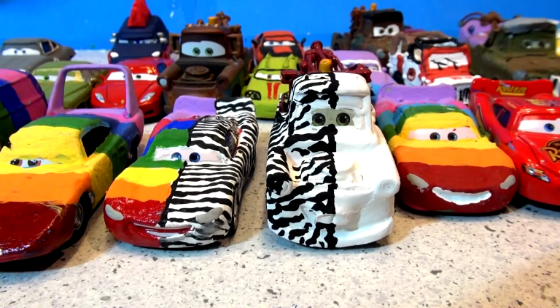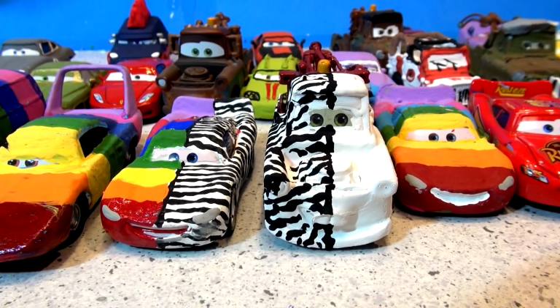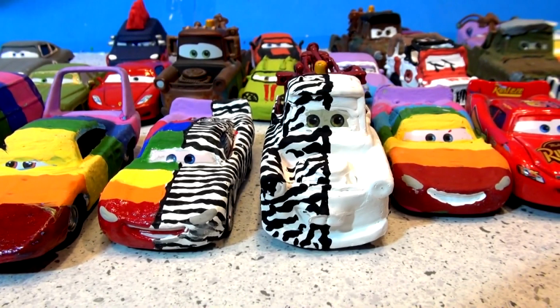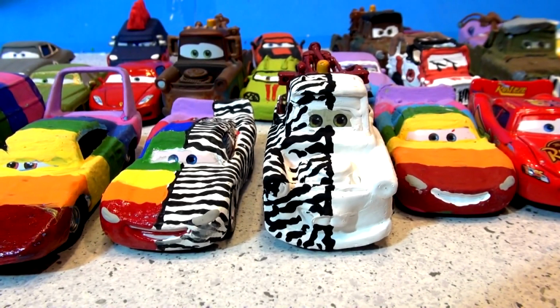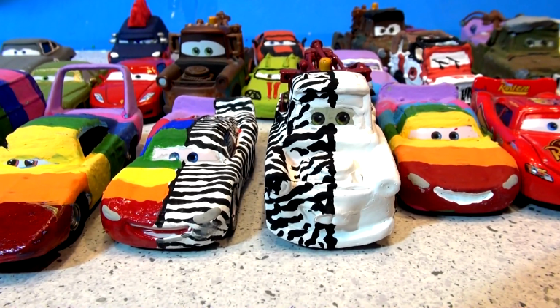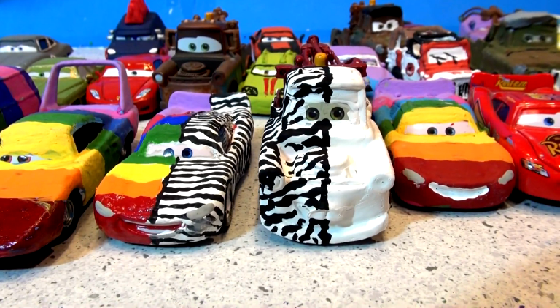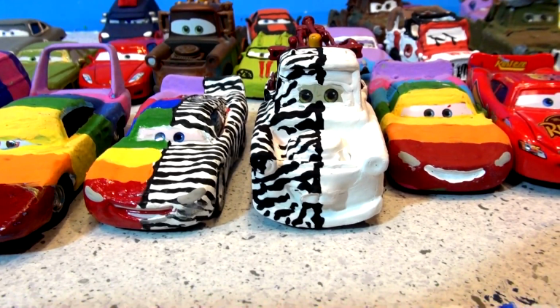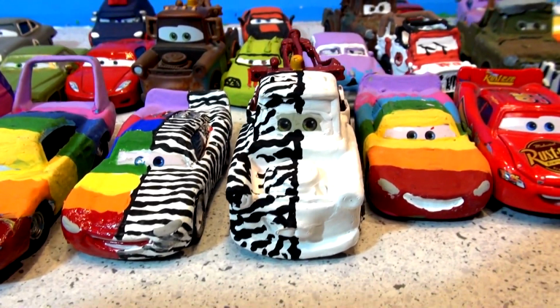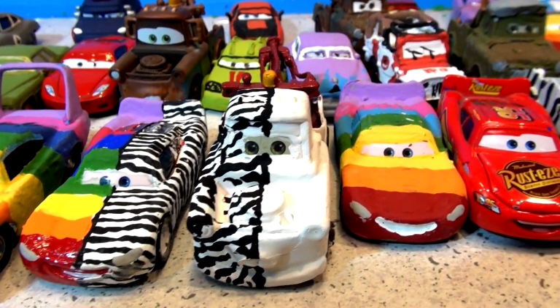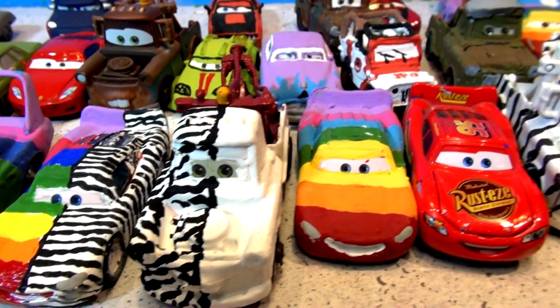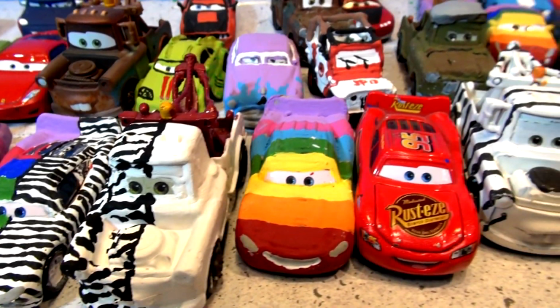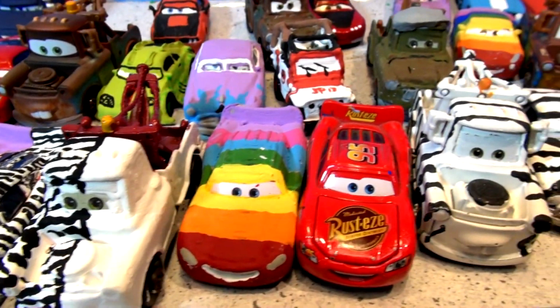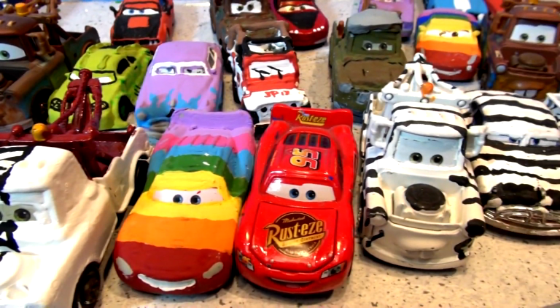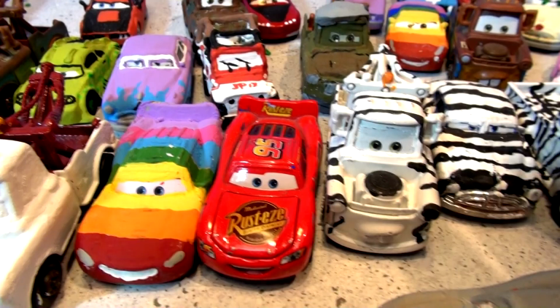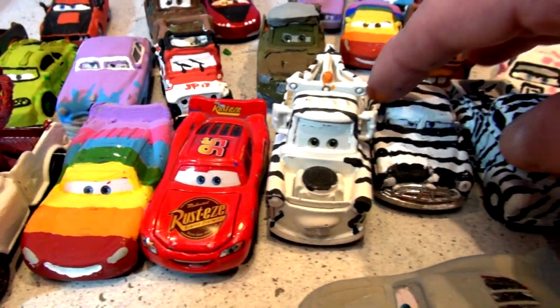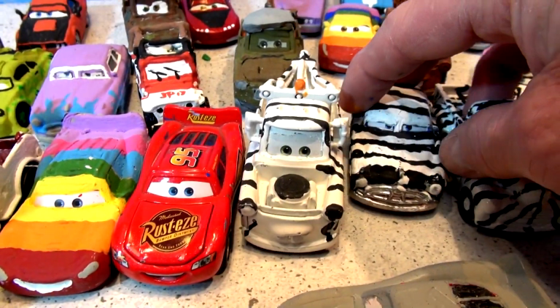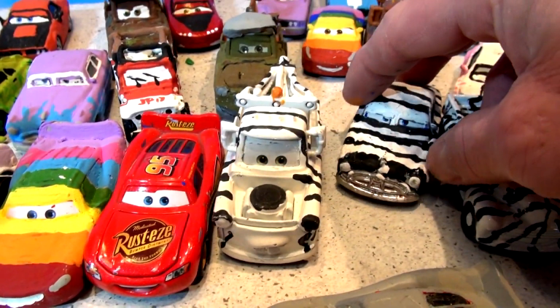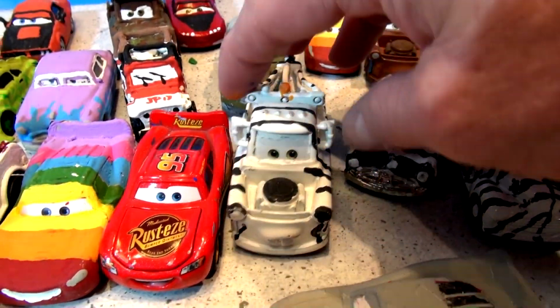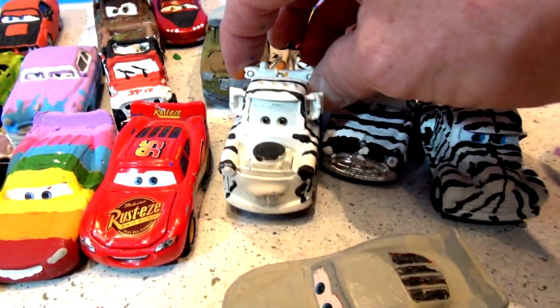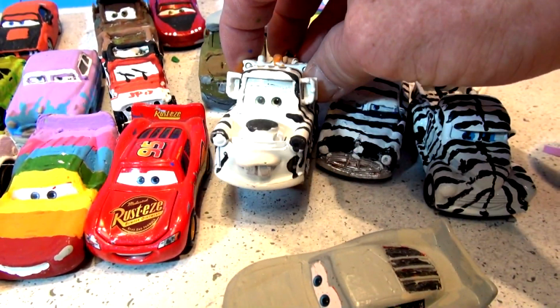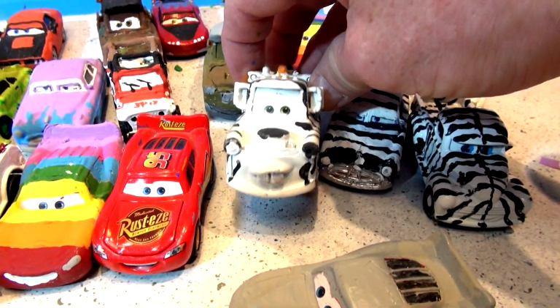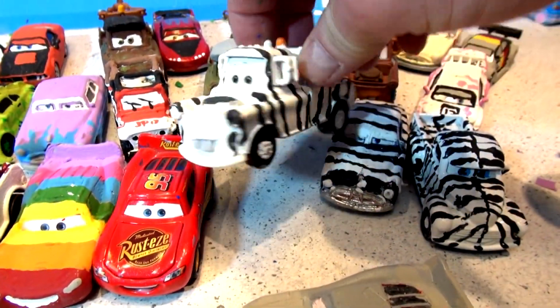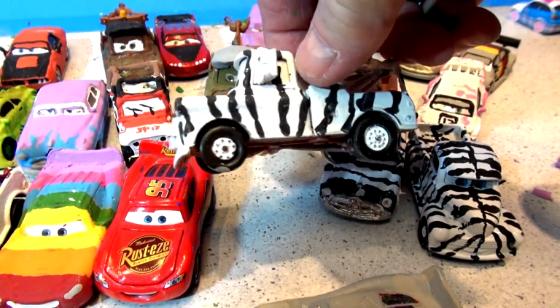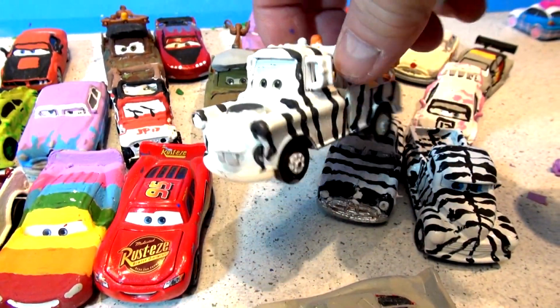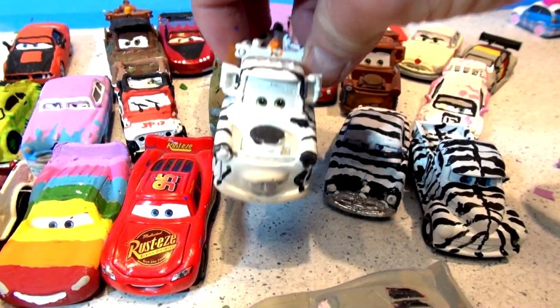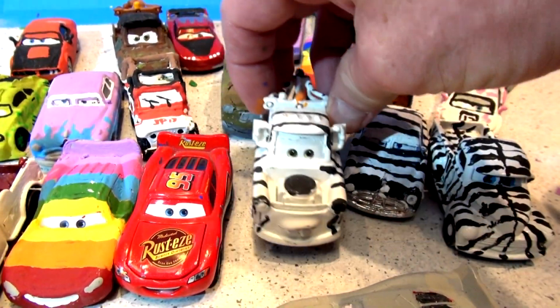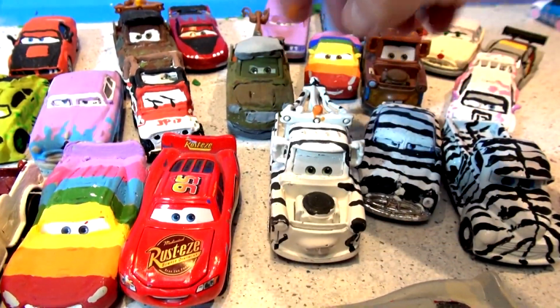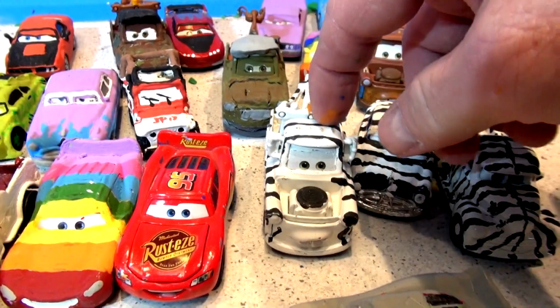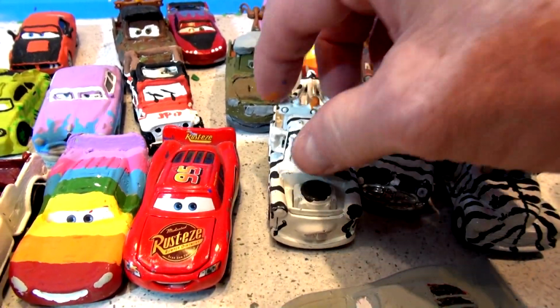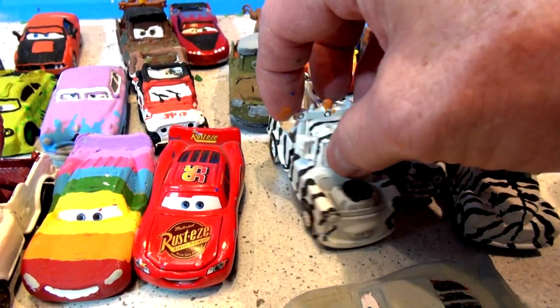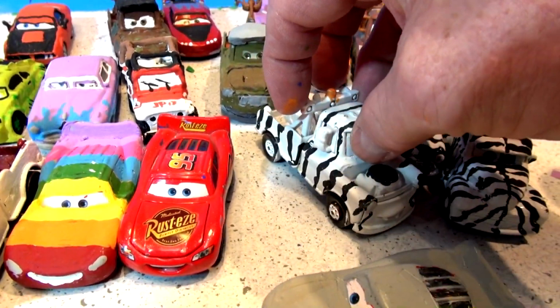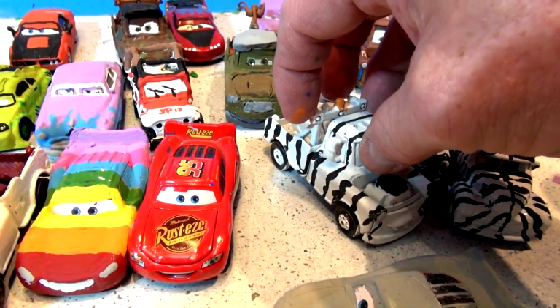Hey everyone, welcome back to our channel. If this is your first time here, we're taking cars from Pixar Cars and painting them into different cars. This used to be Mater on Pixar Cars, and now it's a Zebra Mater — that was used in the Russian commercial, actually.